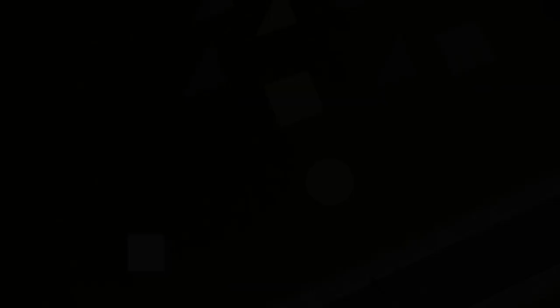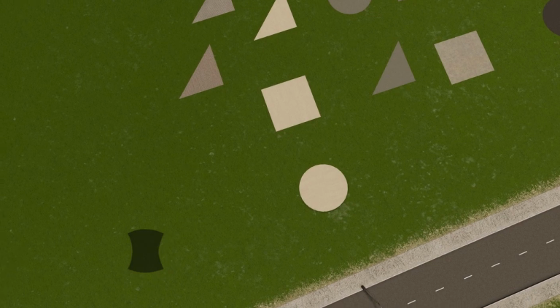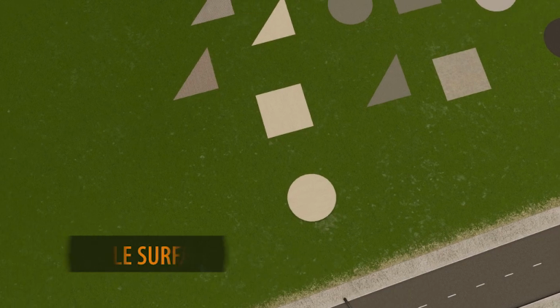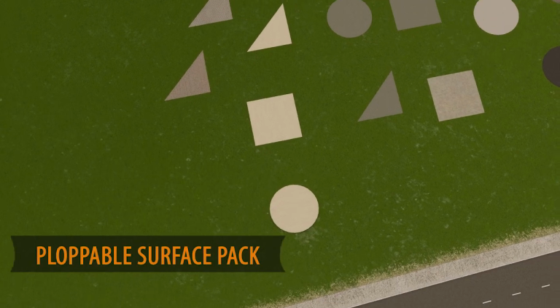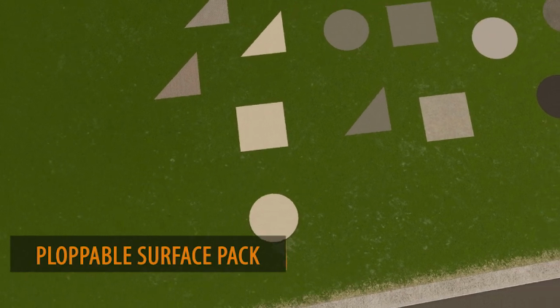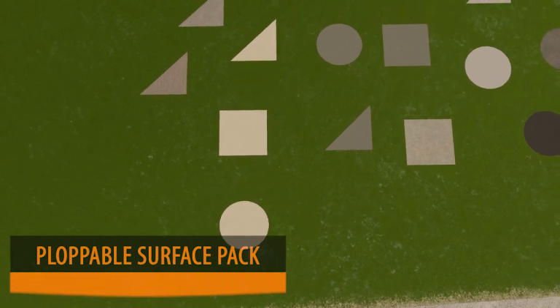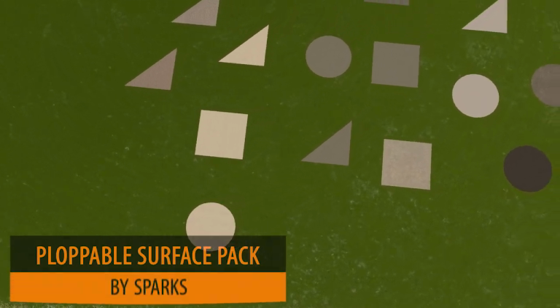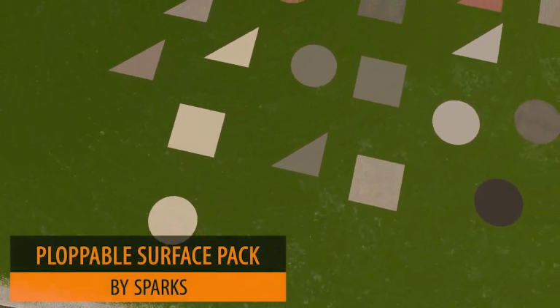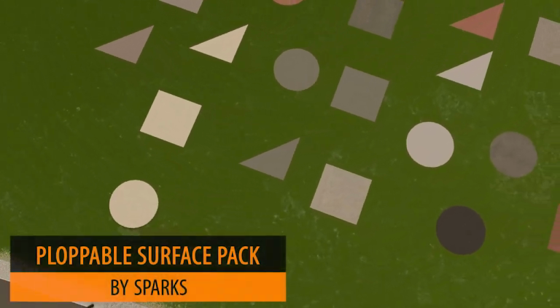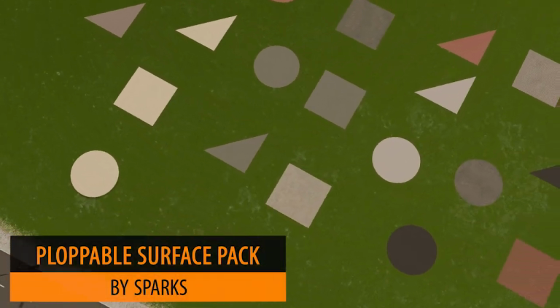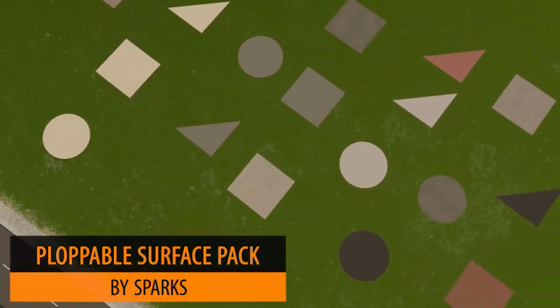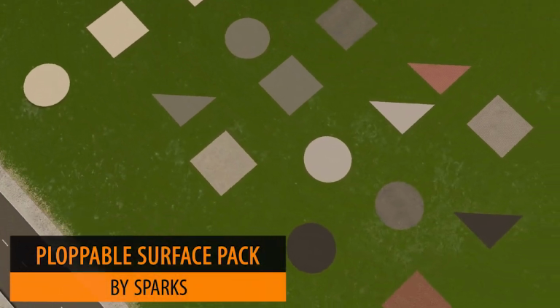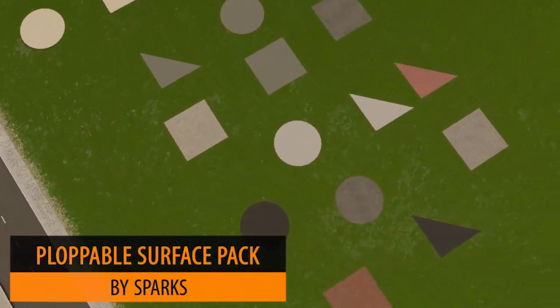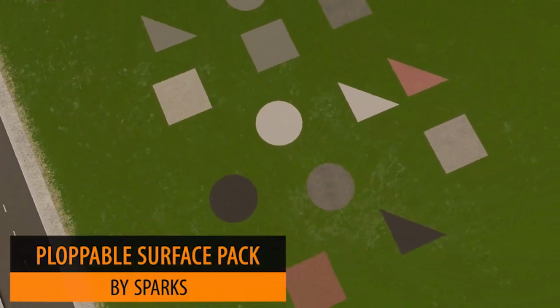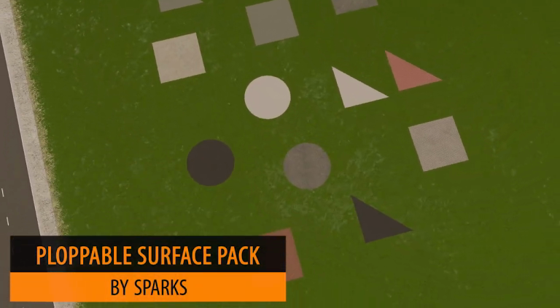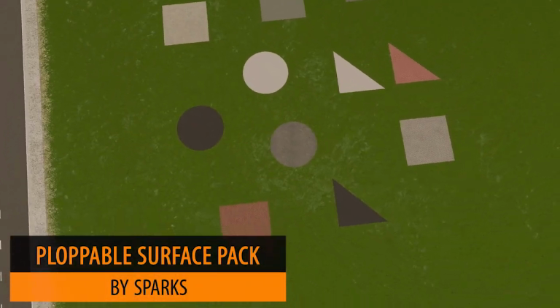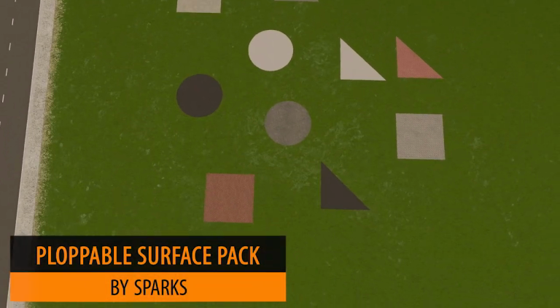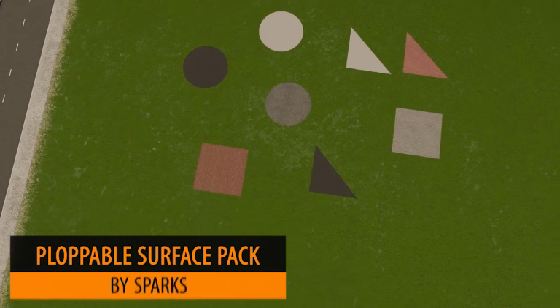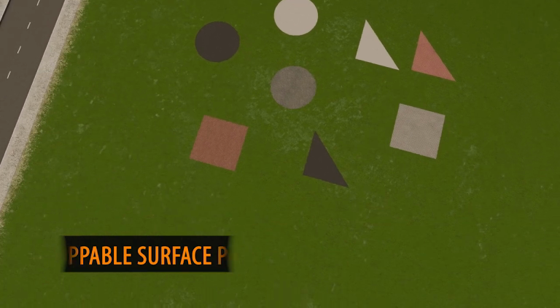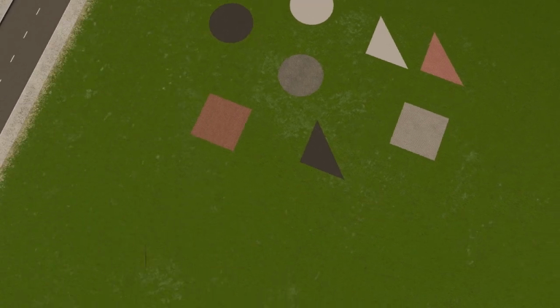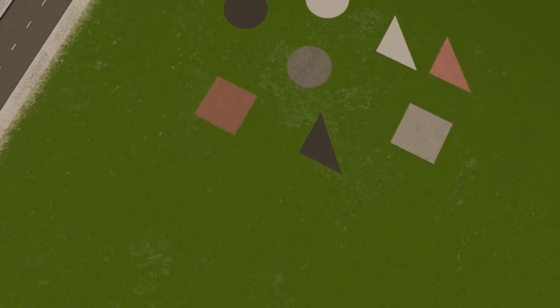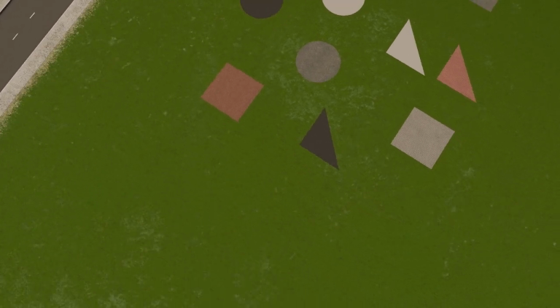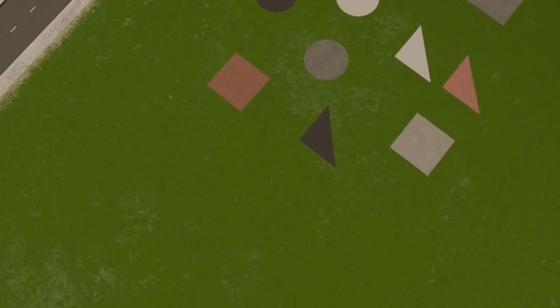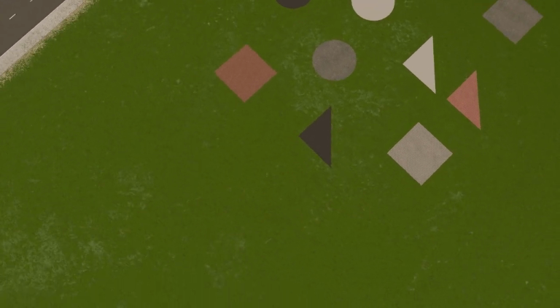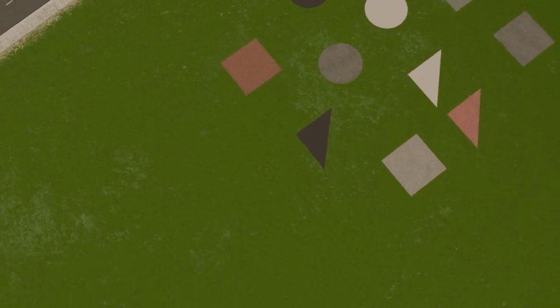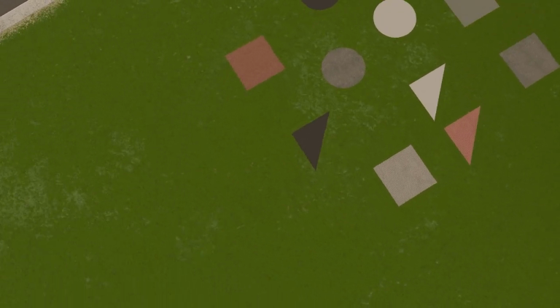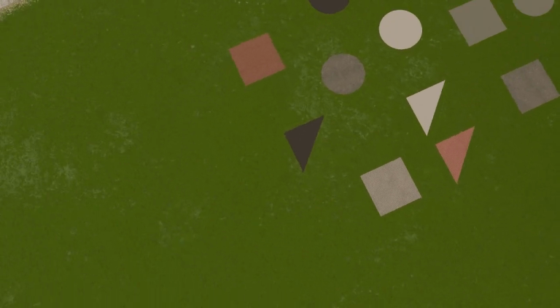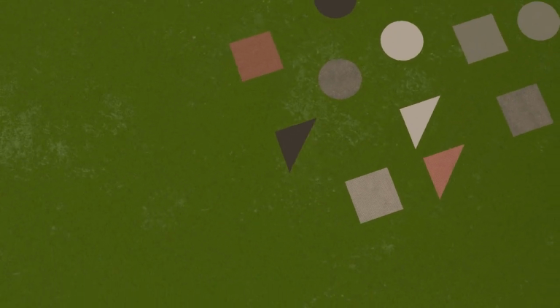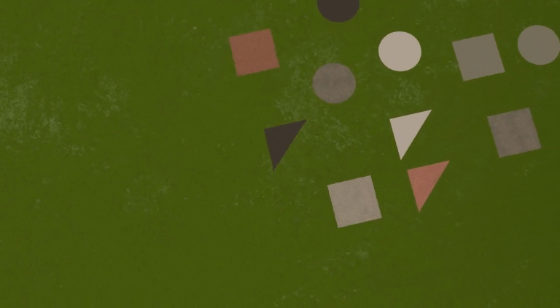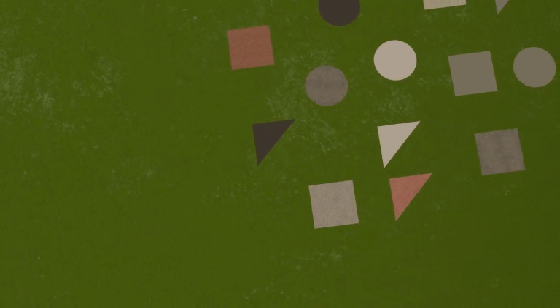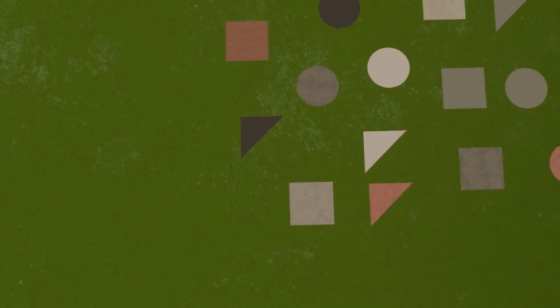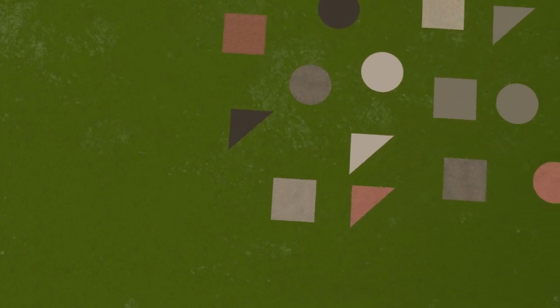There's never enough plopable surface packs on the workshop and Sparks has released another 10. Beautifully done — make sure you check those out.